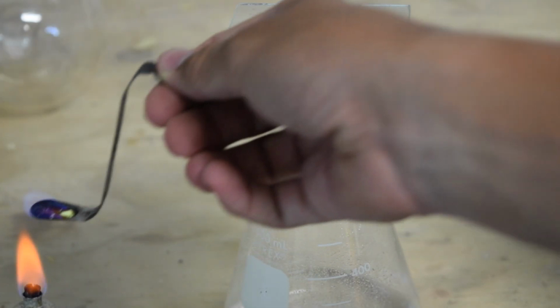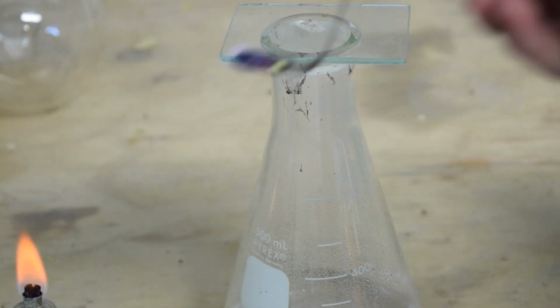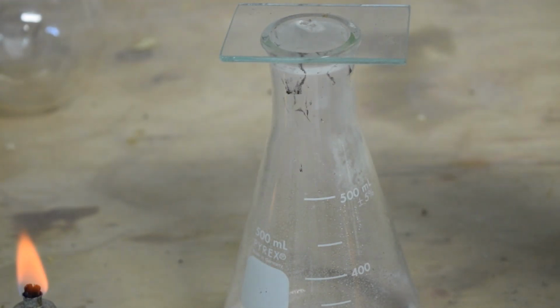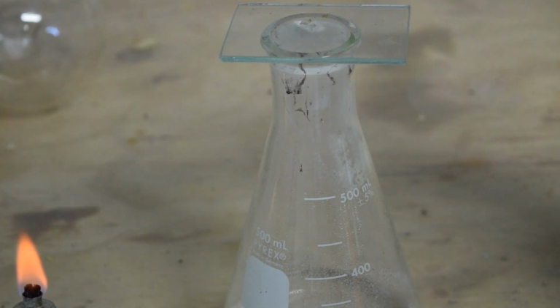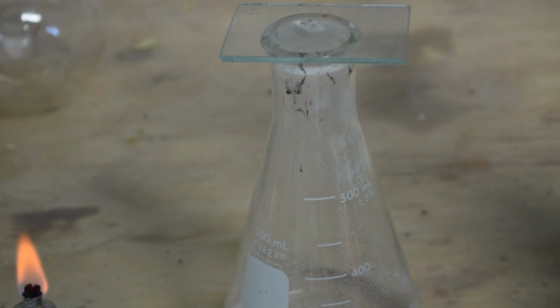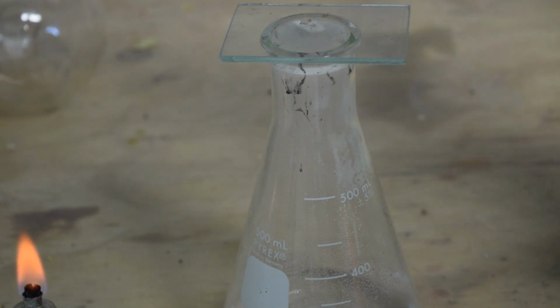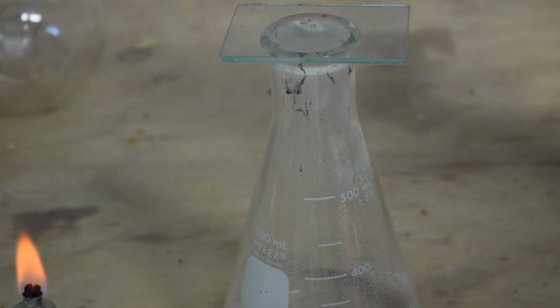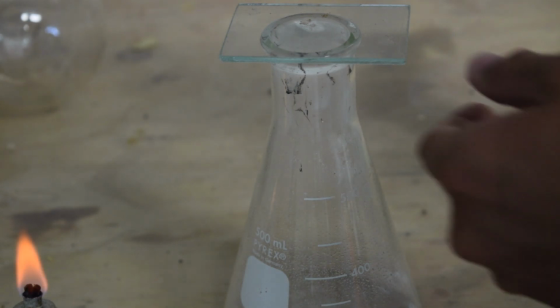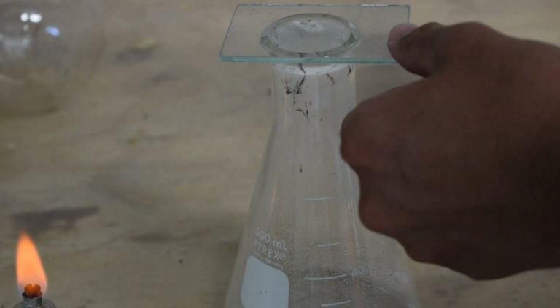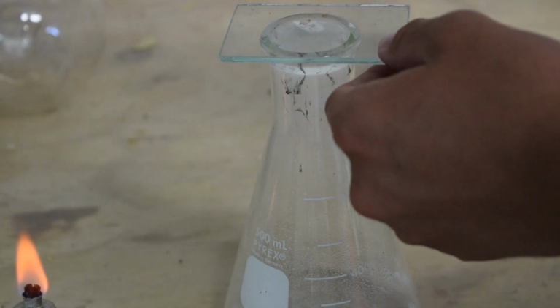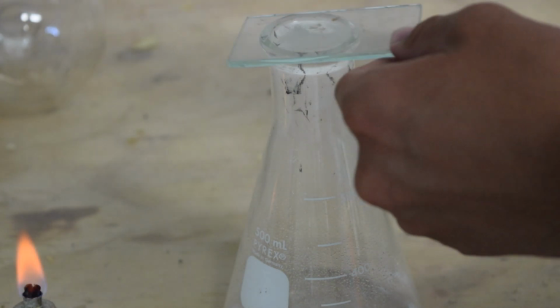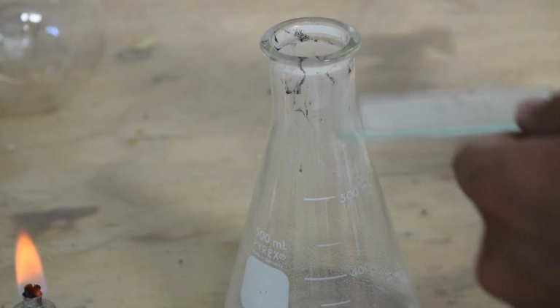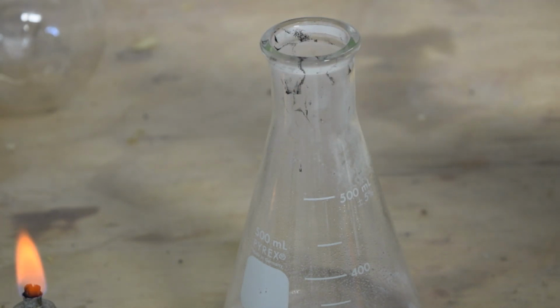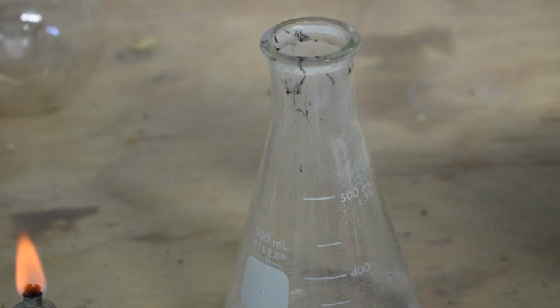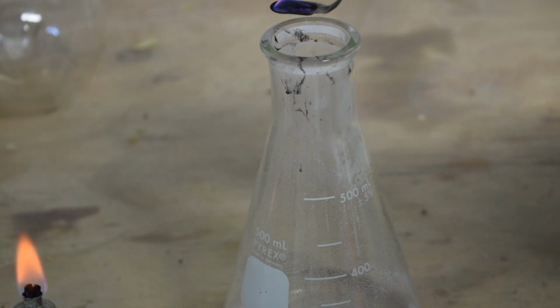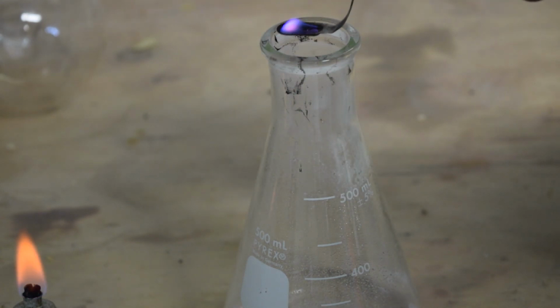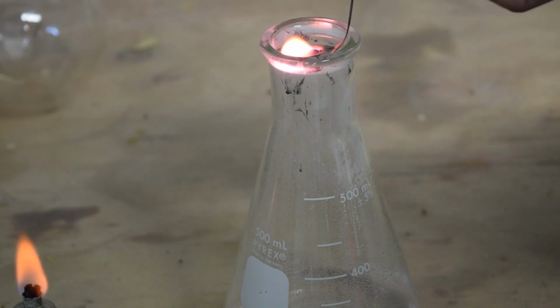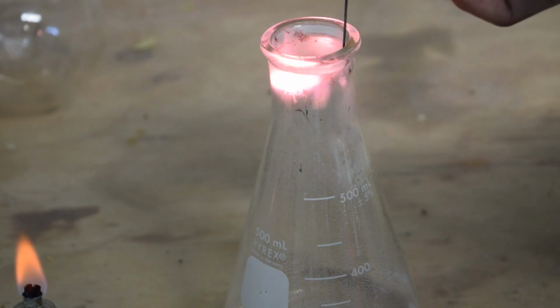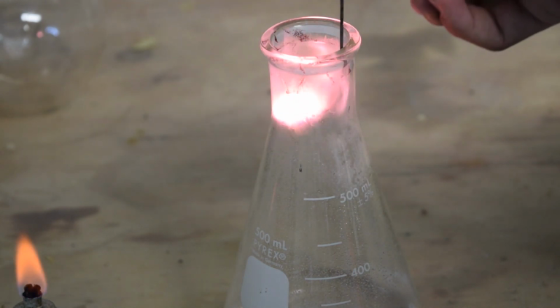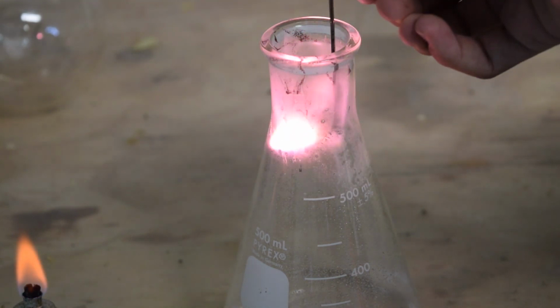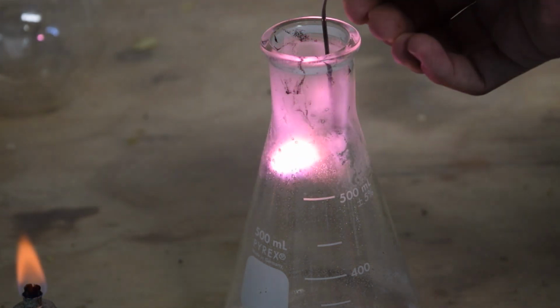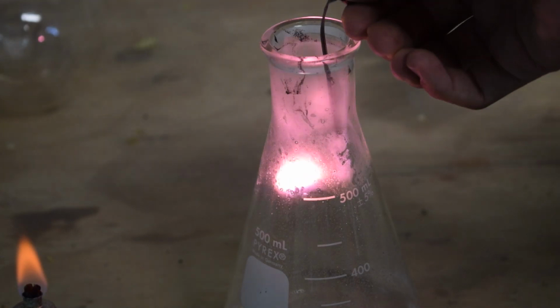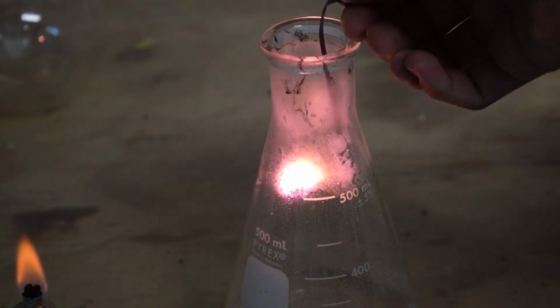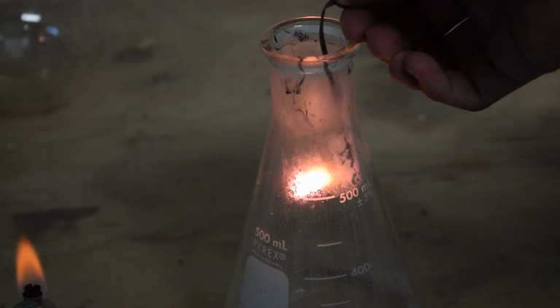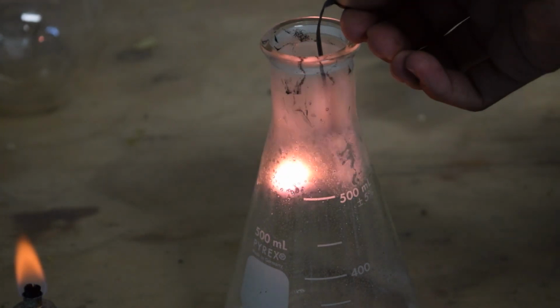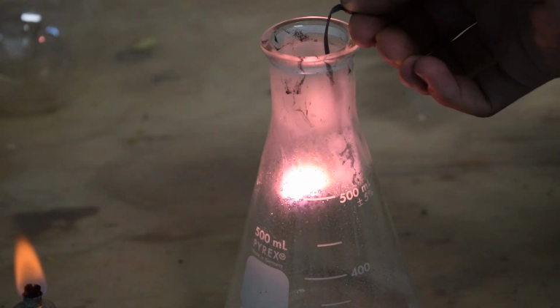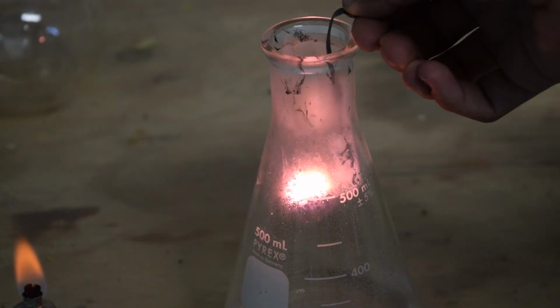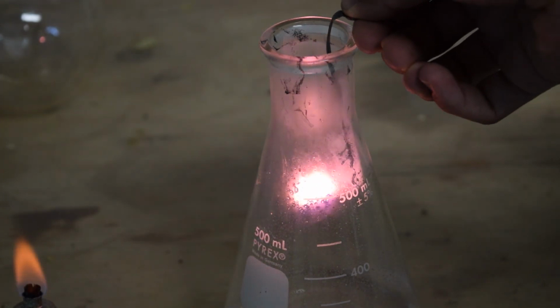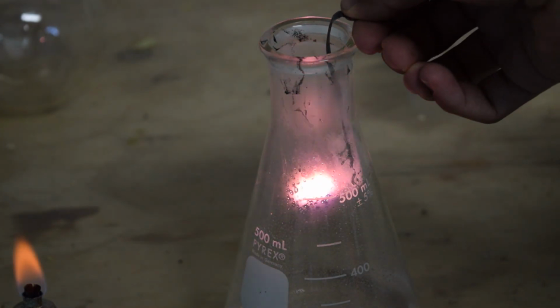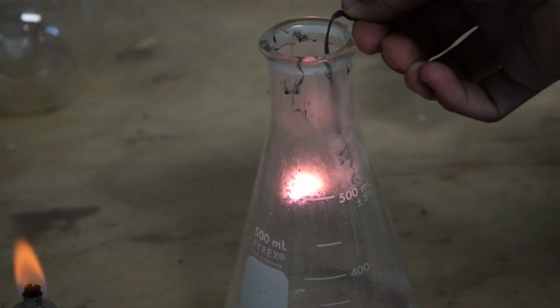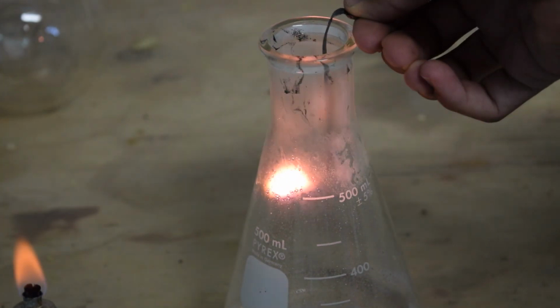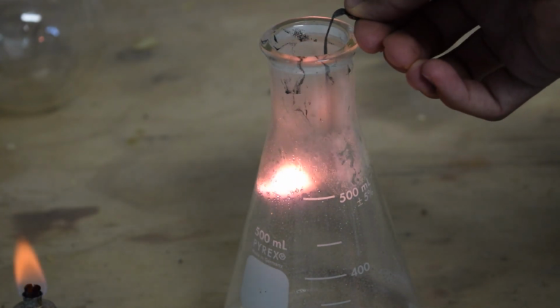If we start burning some sulfur, and then quickly put it into our pure oxygen environment, it burns with a very, very bright flame. This is much different than when it's just burning in normal atmospheric air.